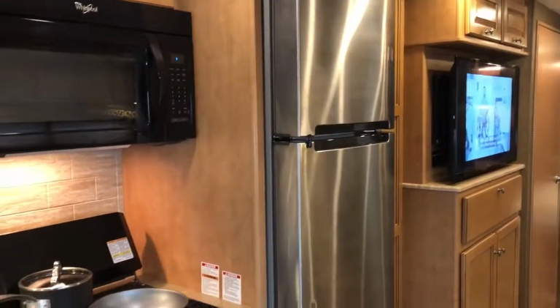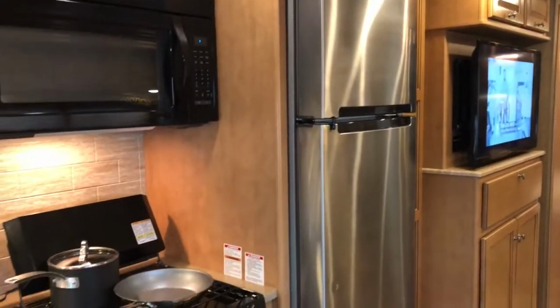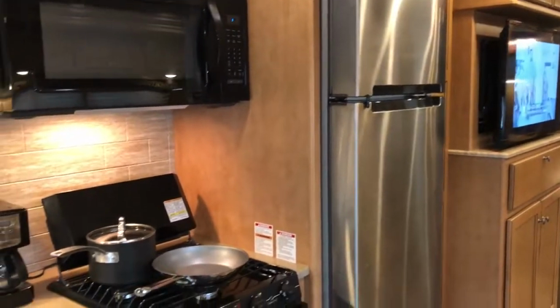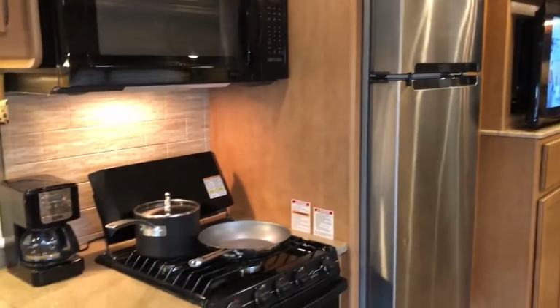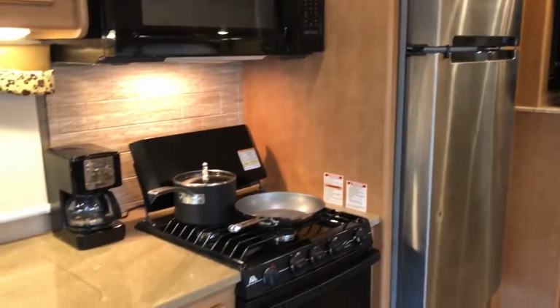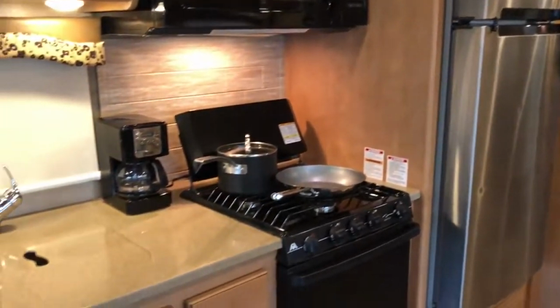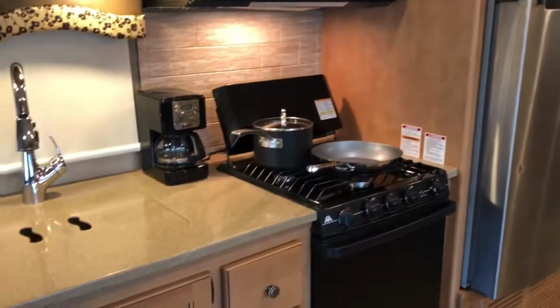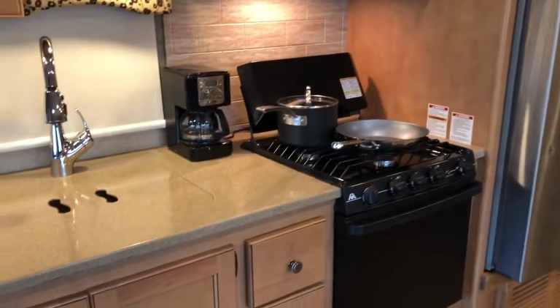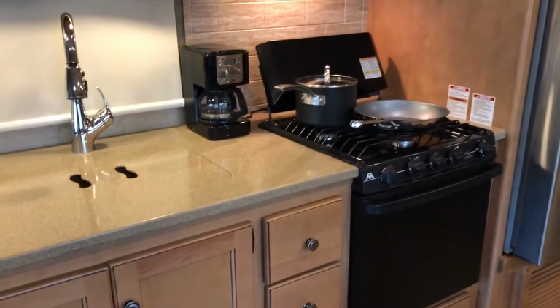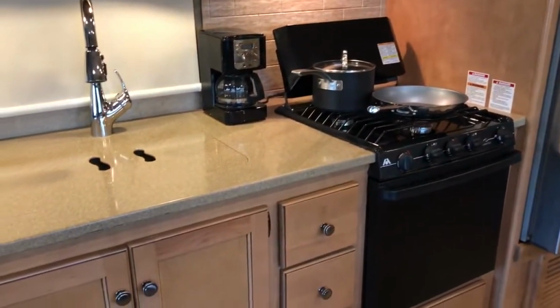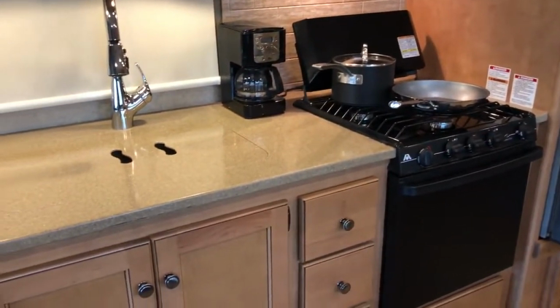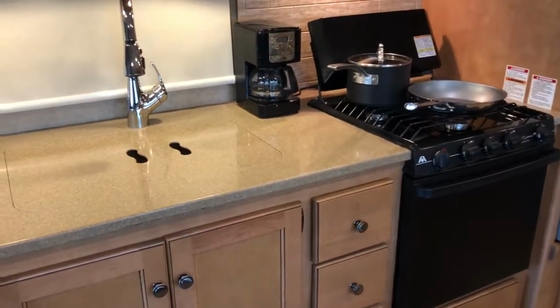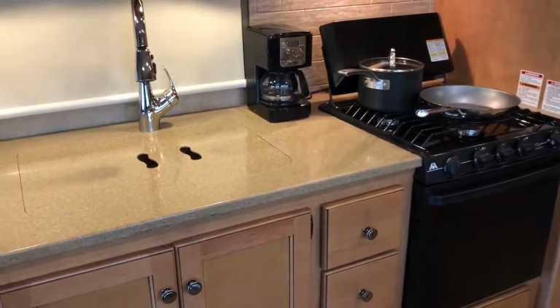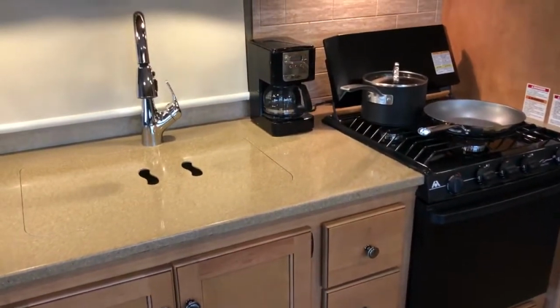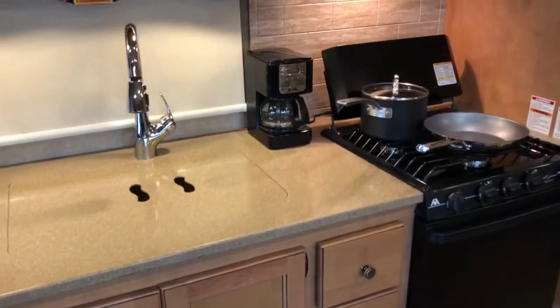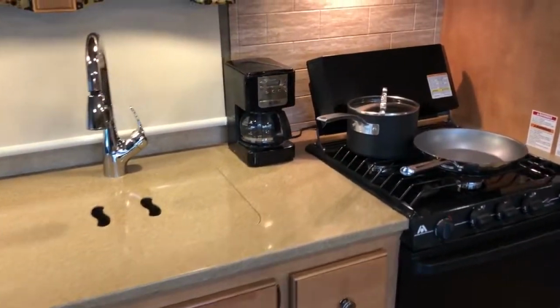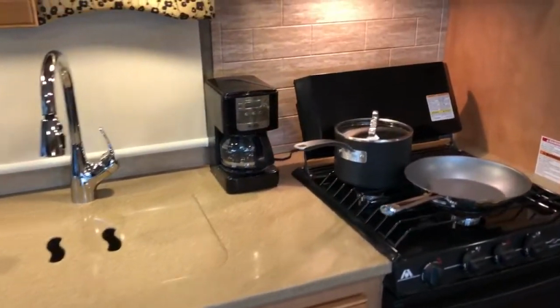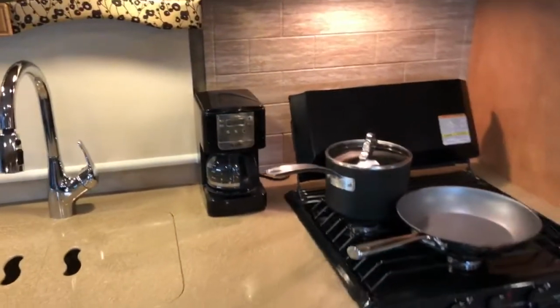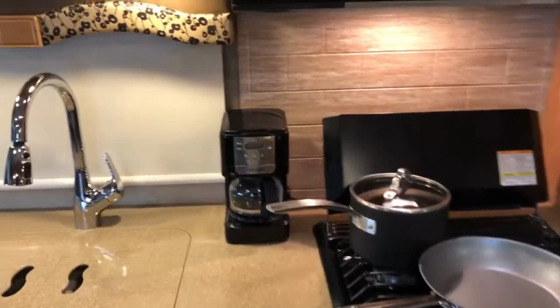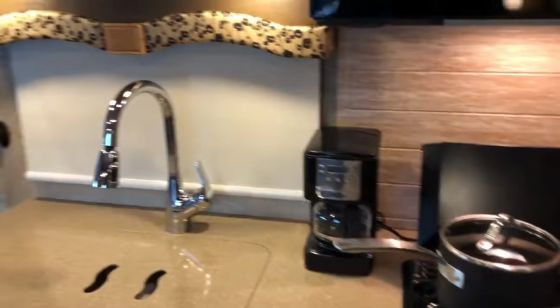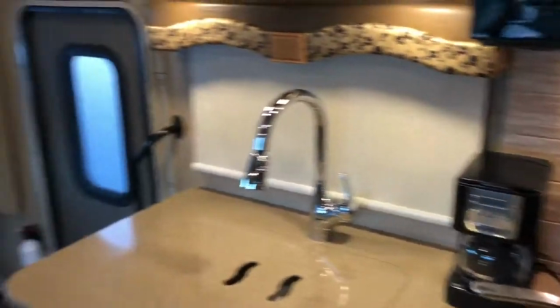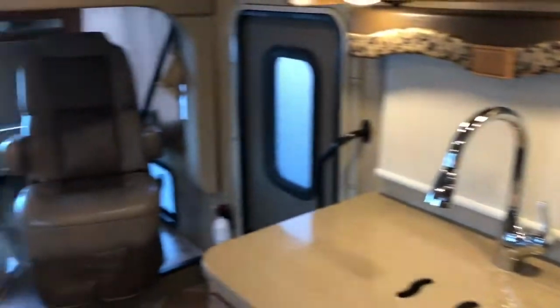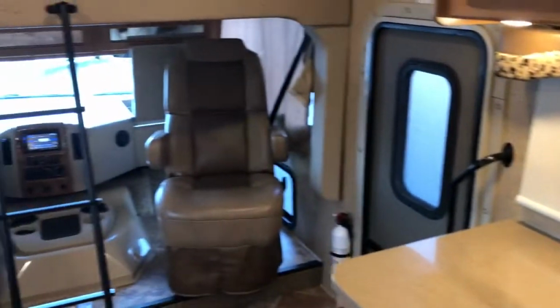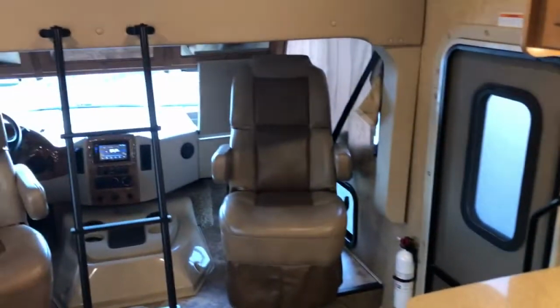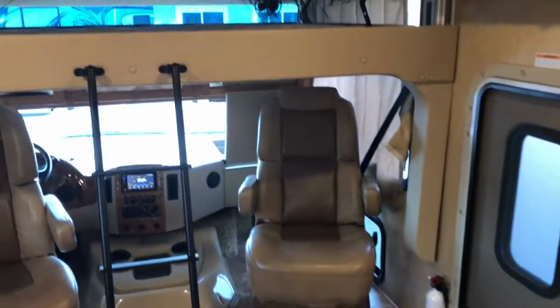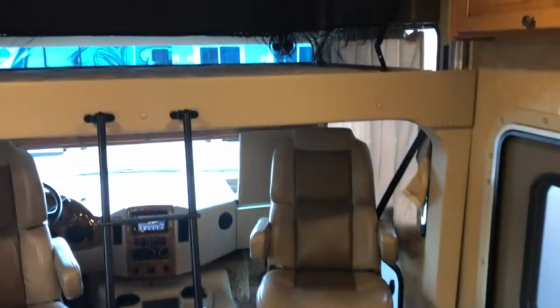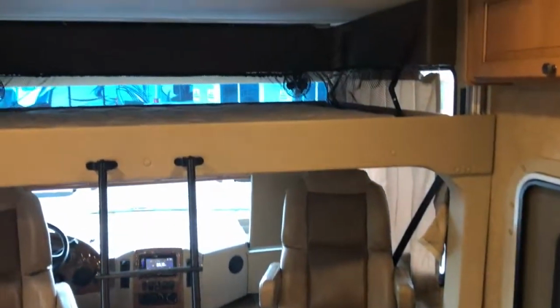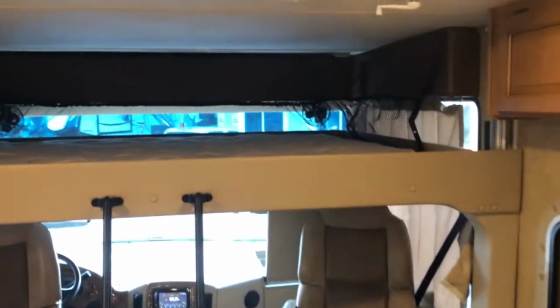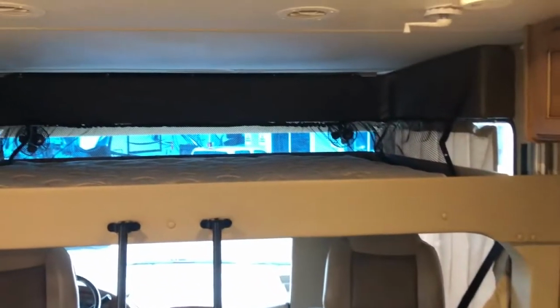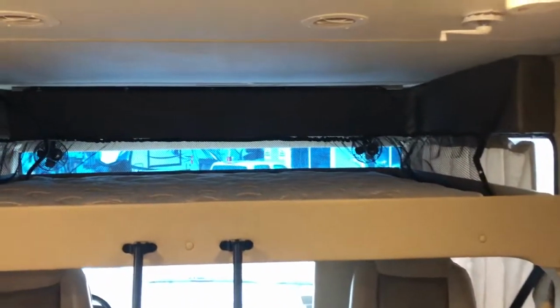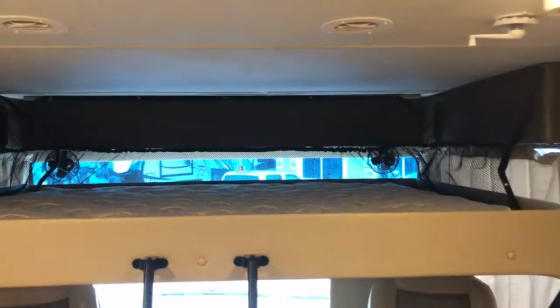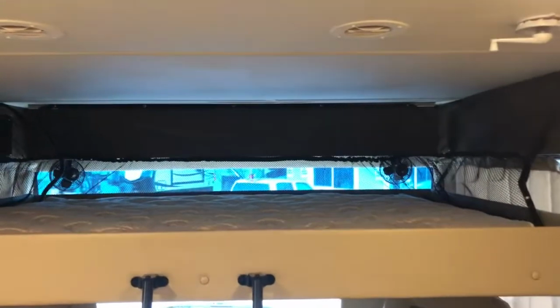Separate from the kitchen, there's a nice big-size refrigerator and oven — nice if you're going to be cooking a small turkey. It's a nice, clean kitchen.